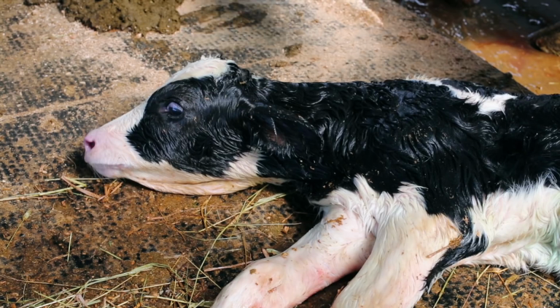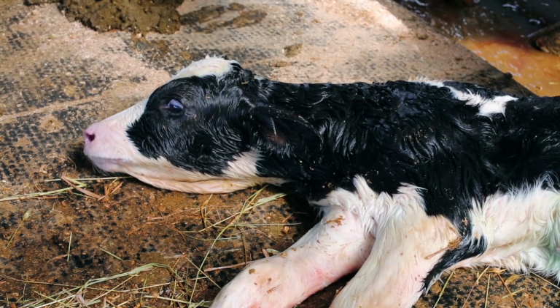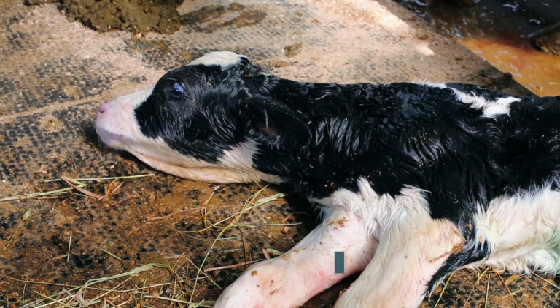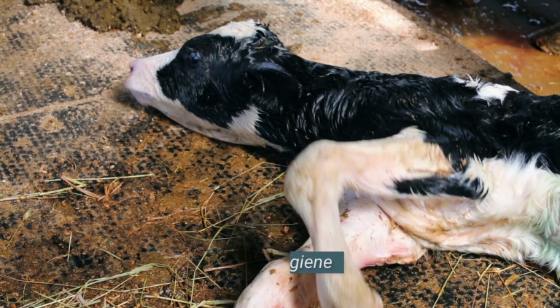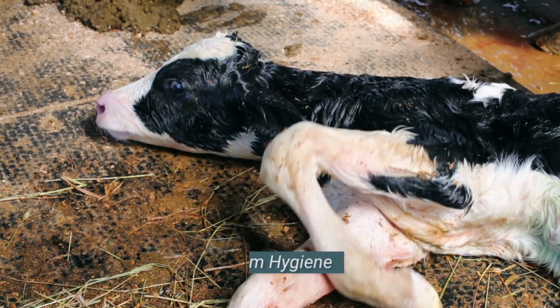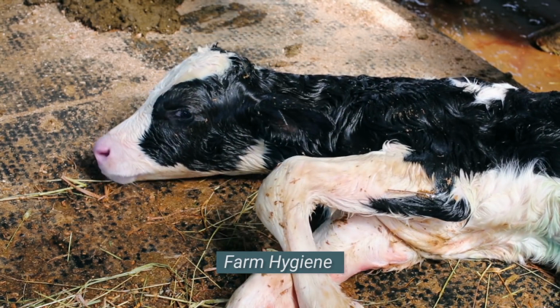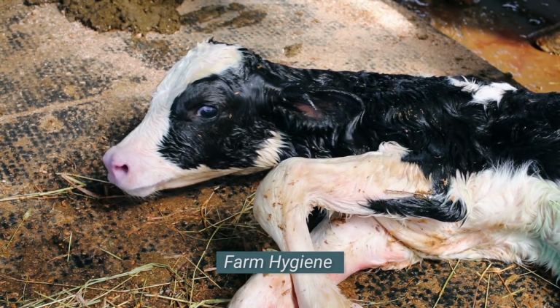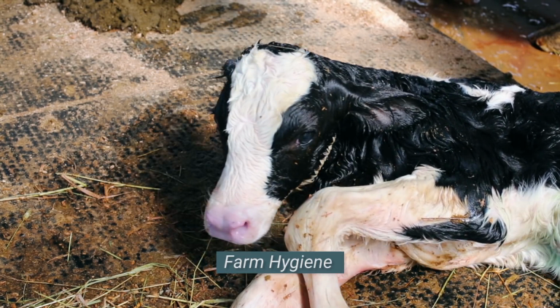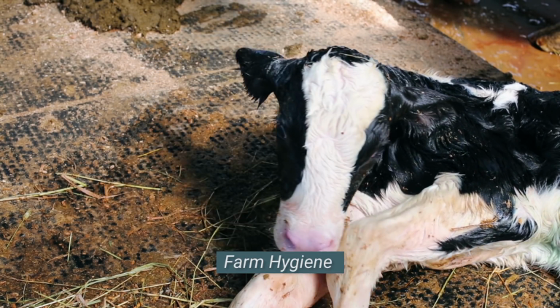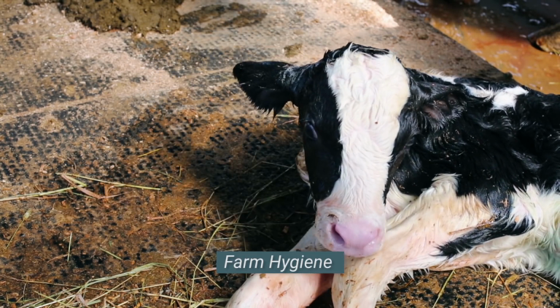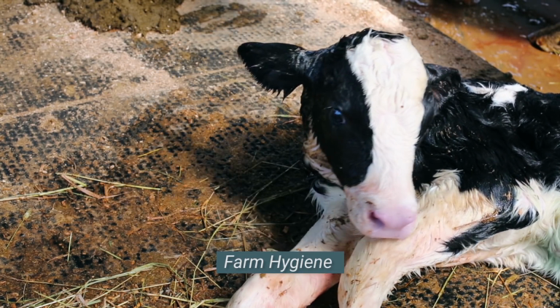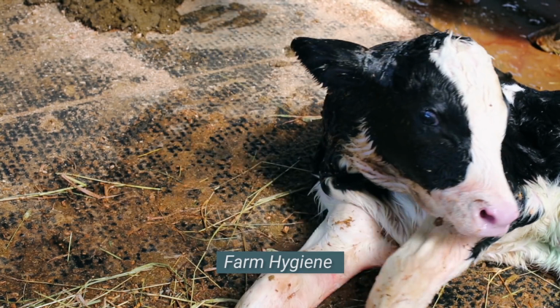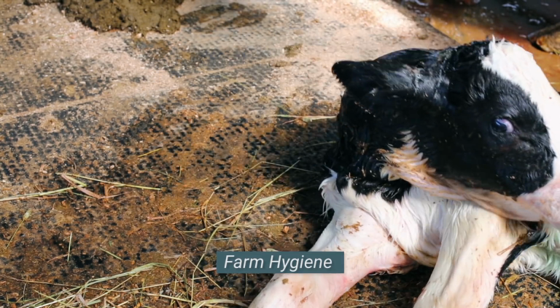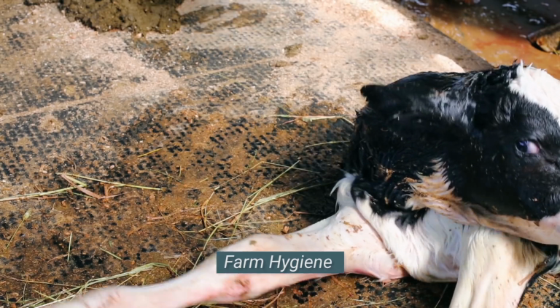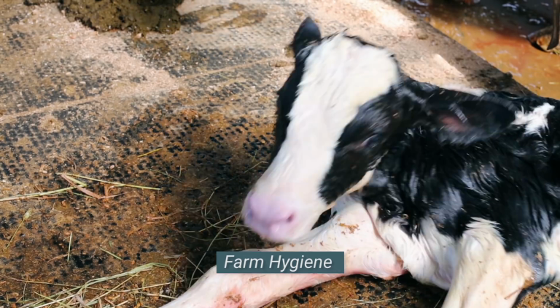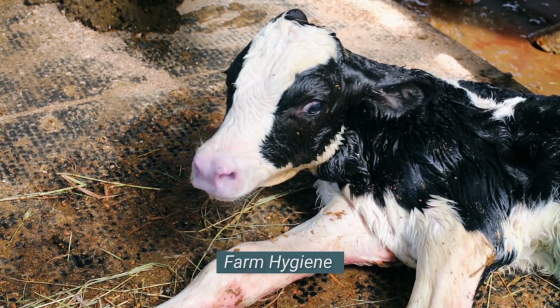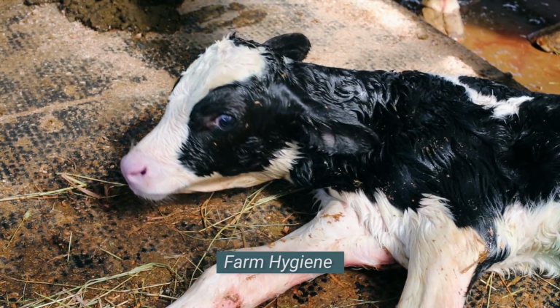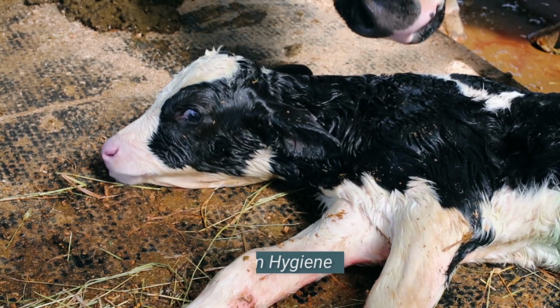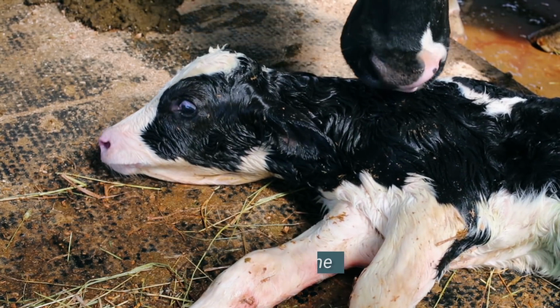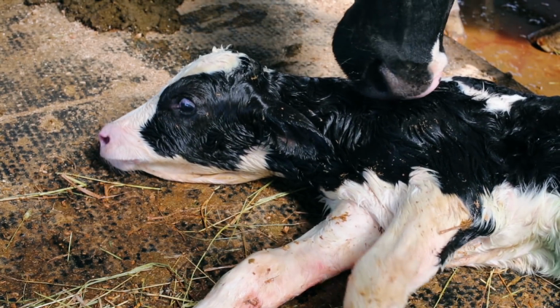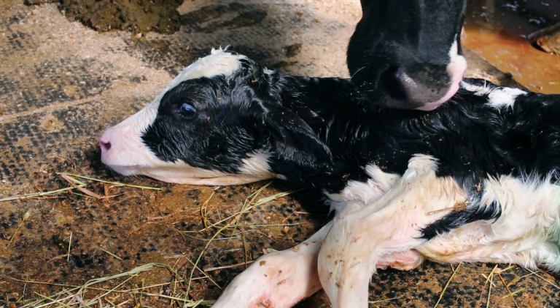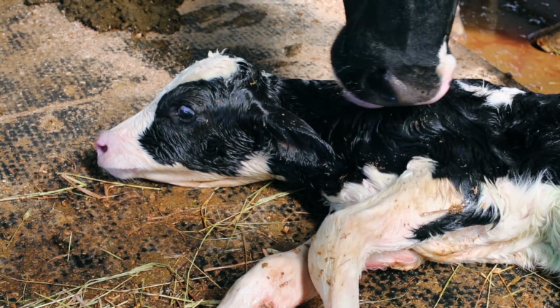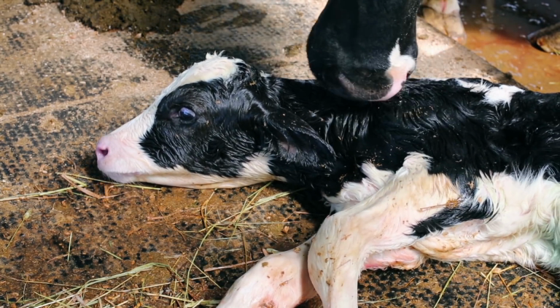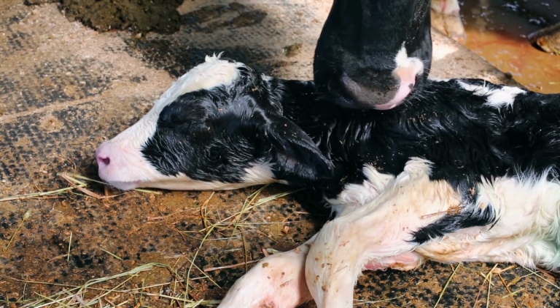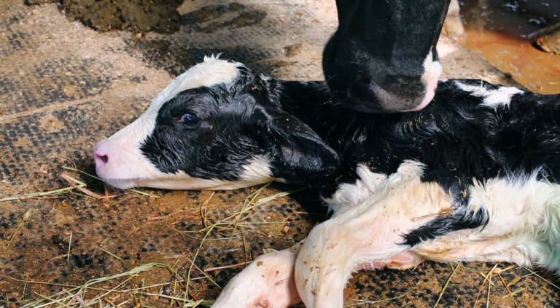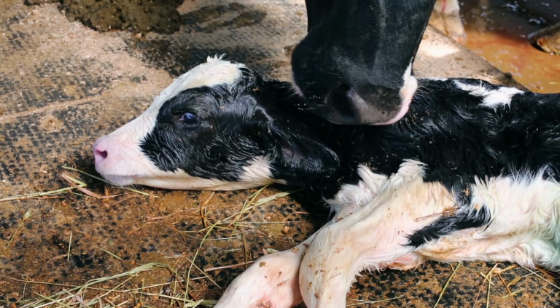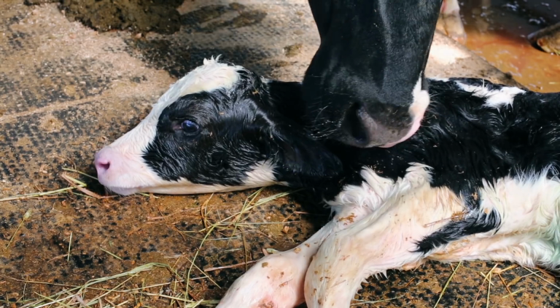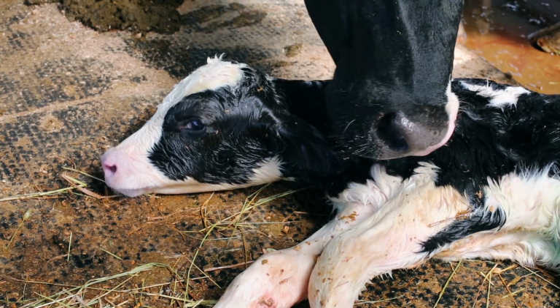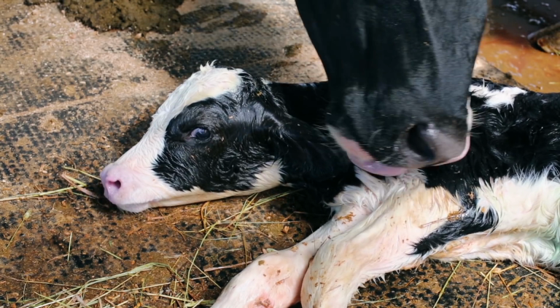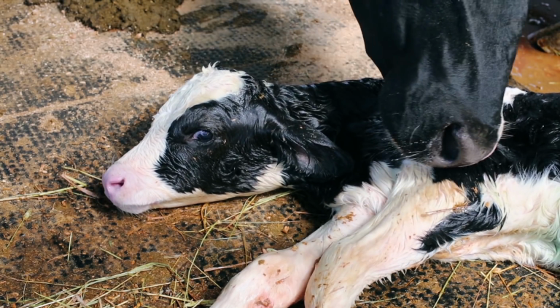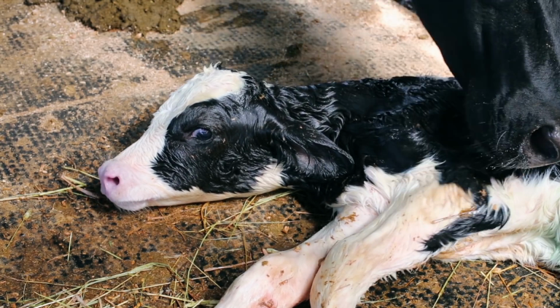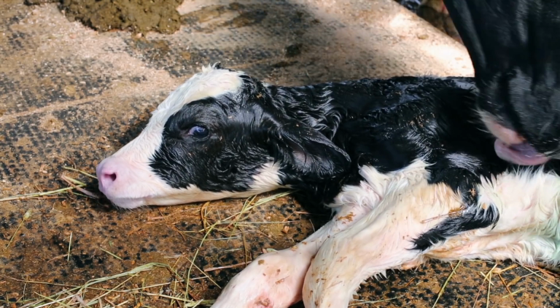Calves are typically exposed to contaminated environments directly after birth. To reduce opportunities for contamination, it is critical to maintain a clean calving area.